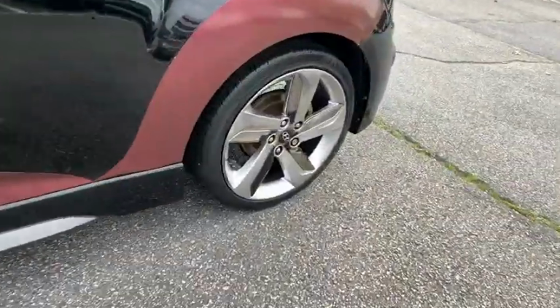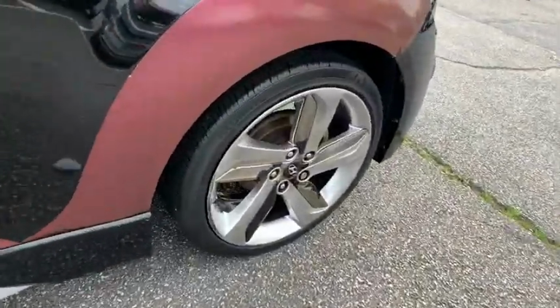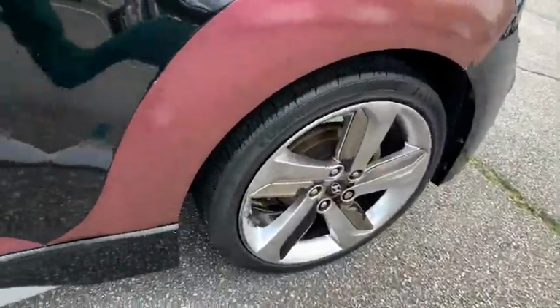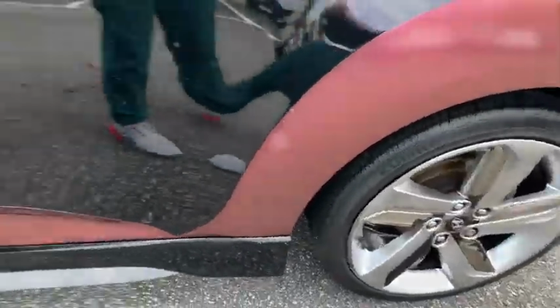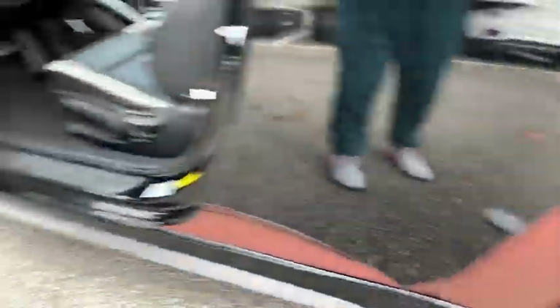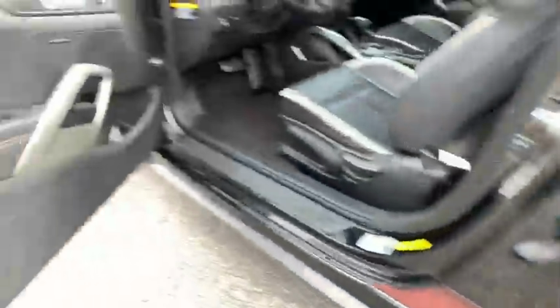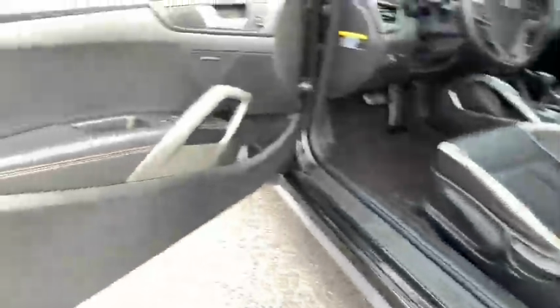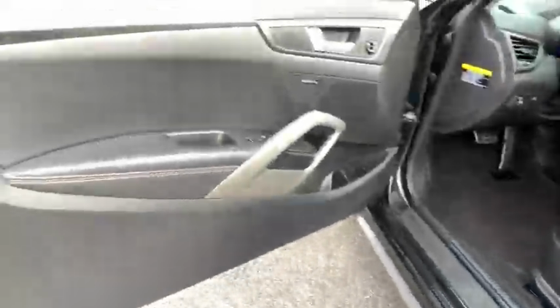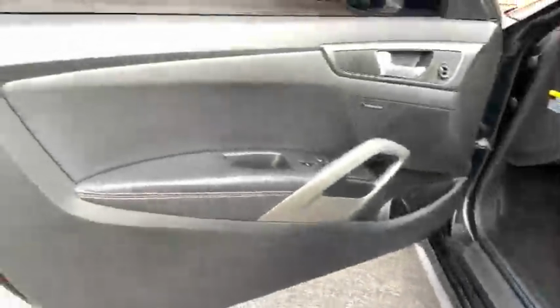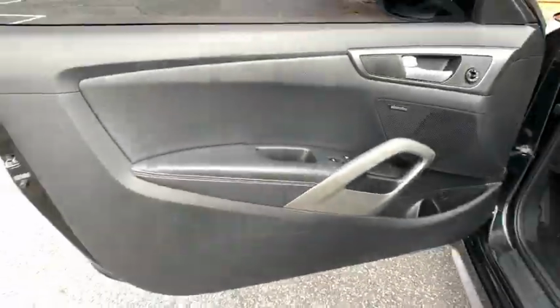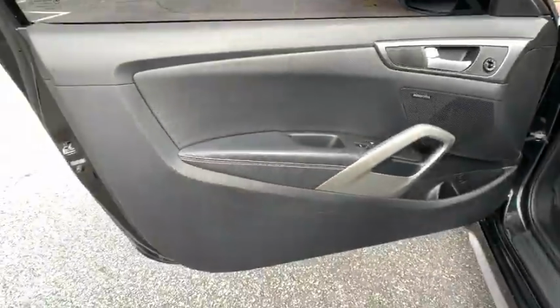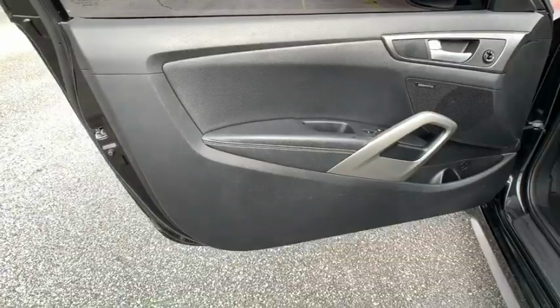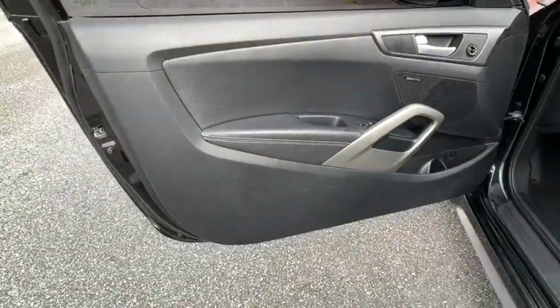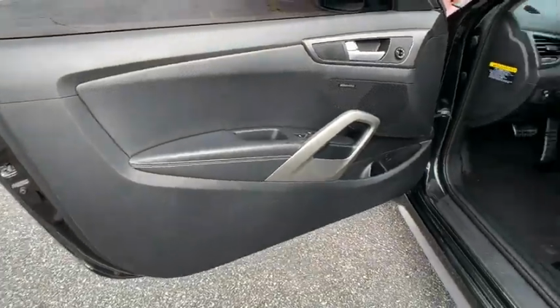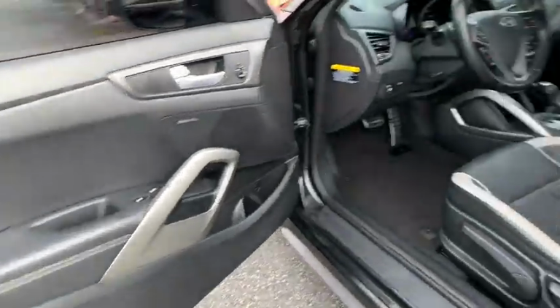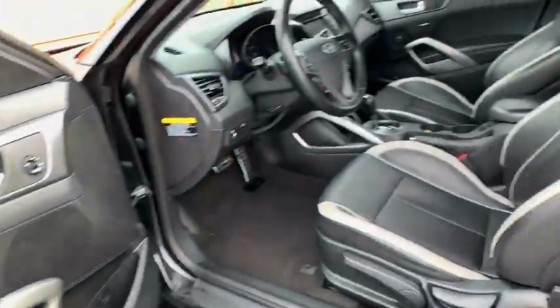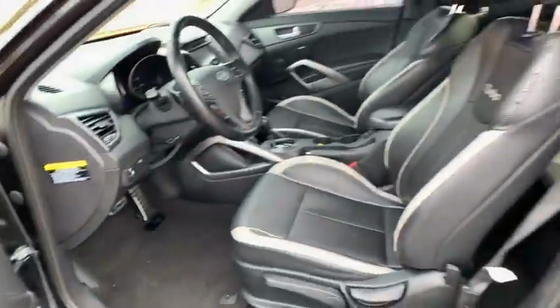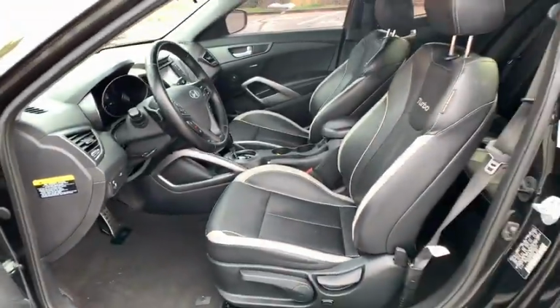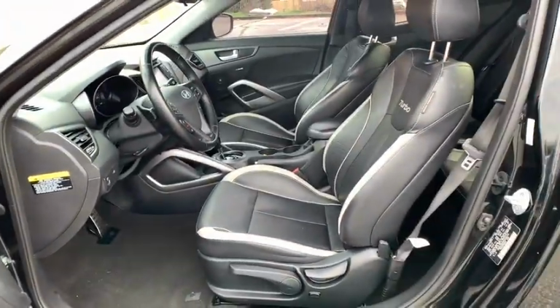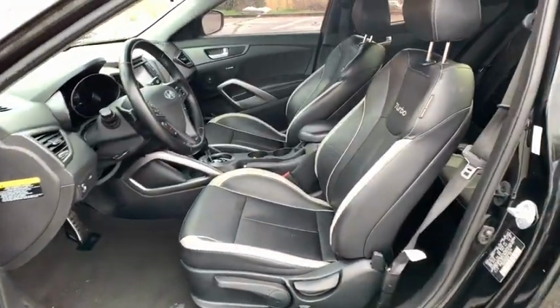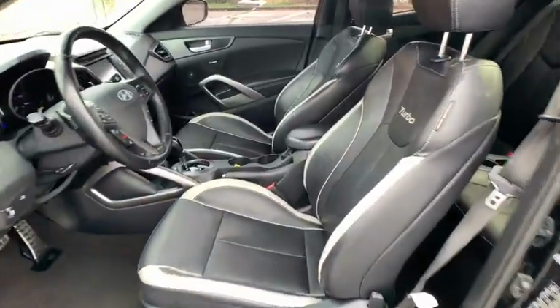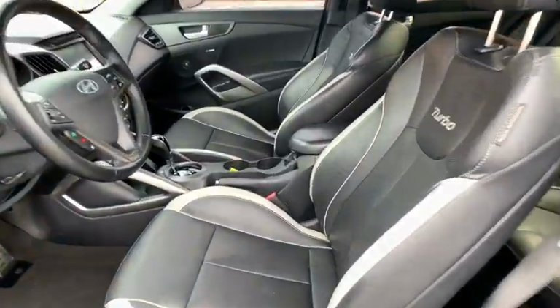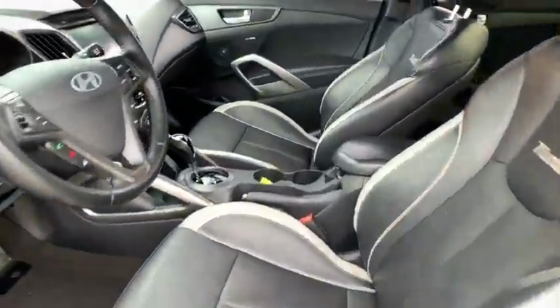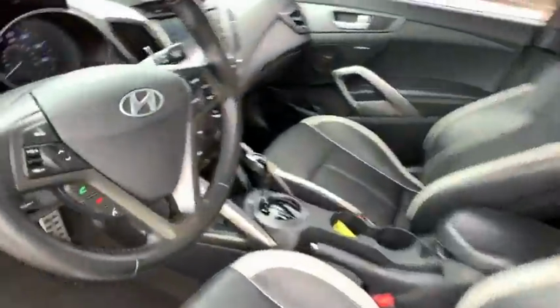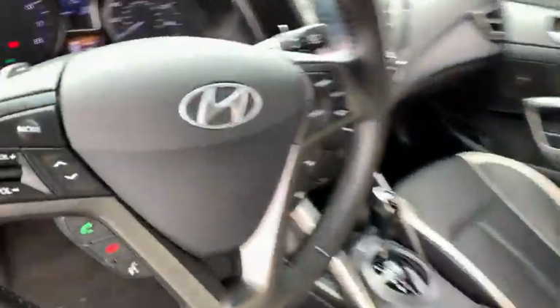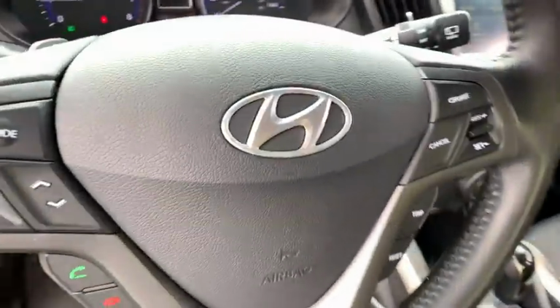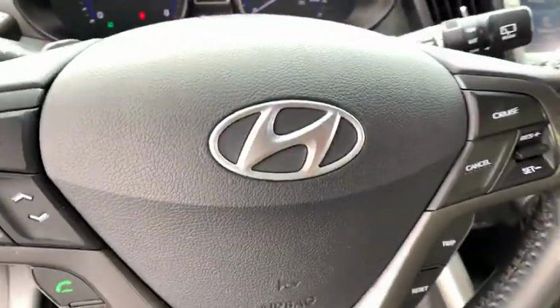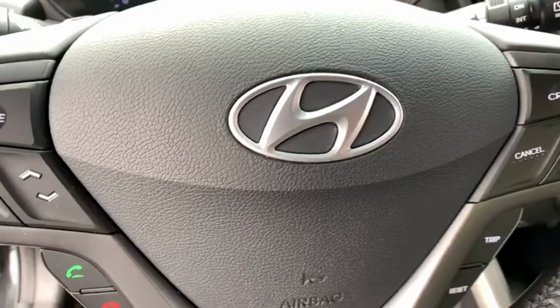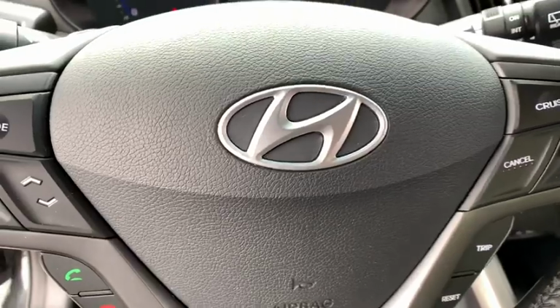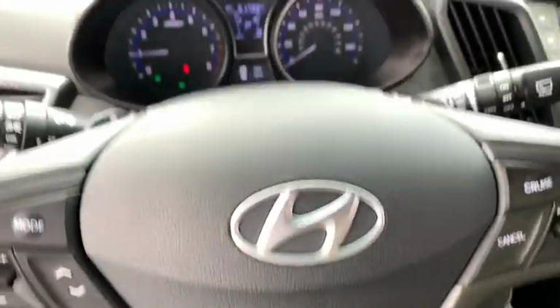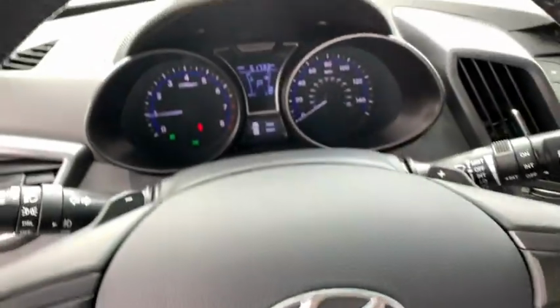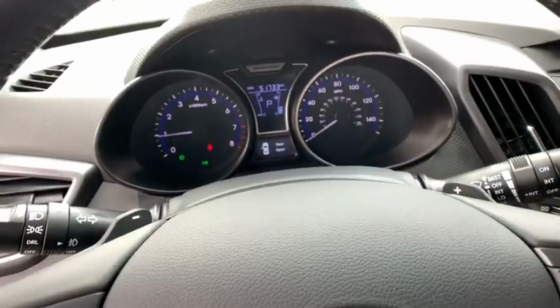Backup camera, keyless entry, traction control, stability control, anti-lock braking system, steering wheel audio control, Bluetooth, leather-wrapped steering wheel, power steering.